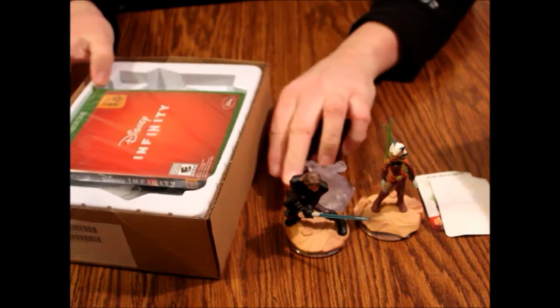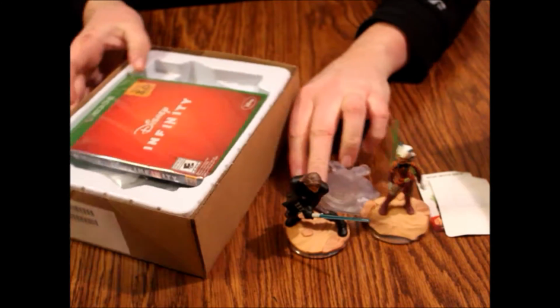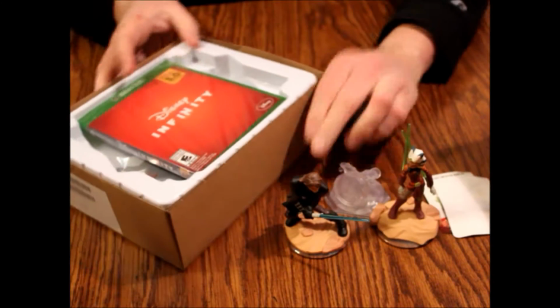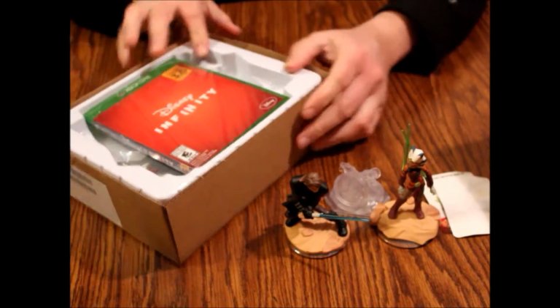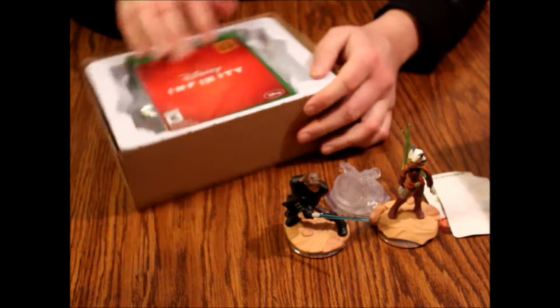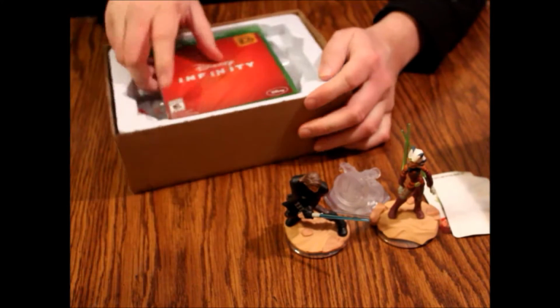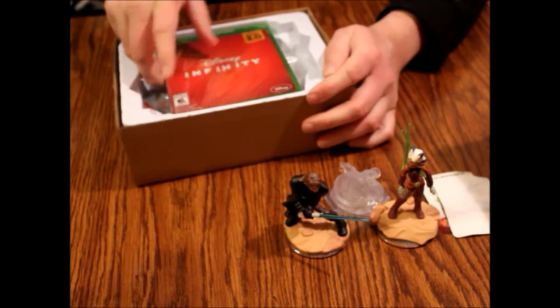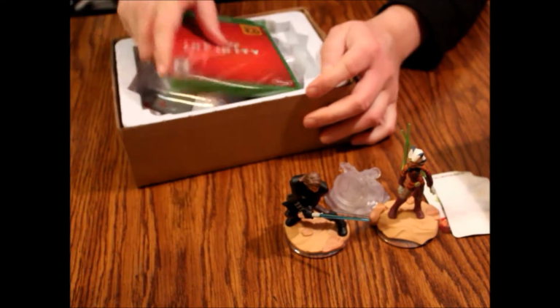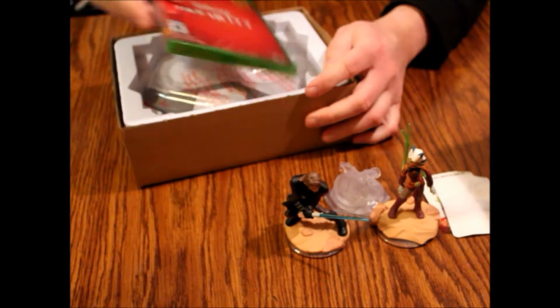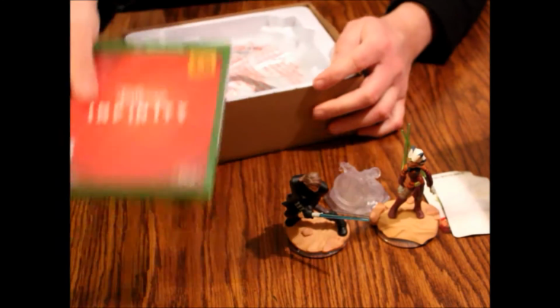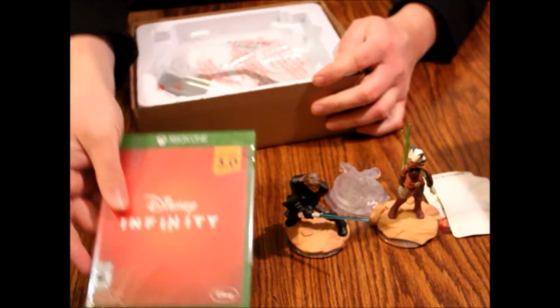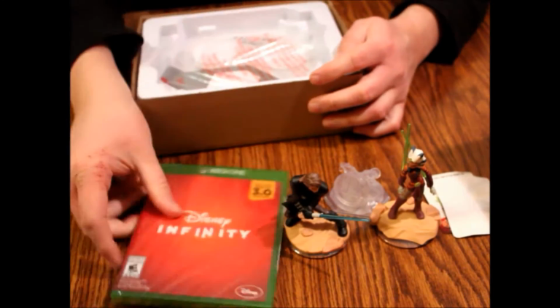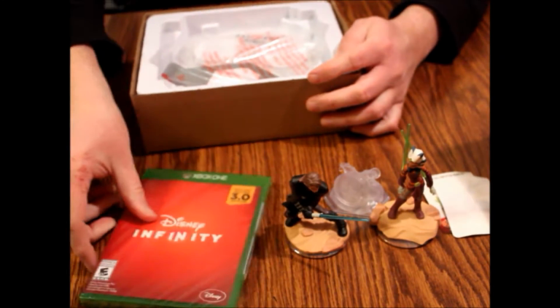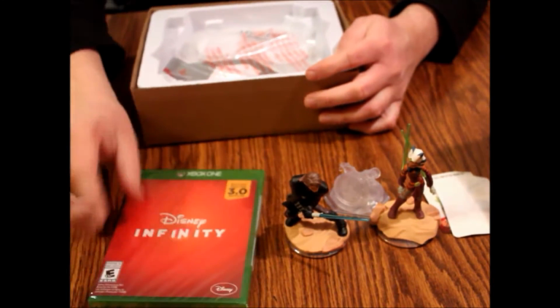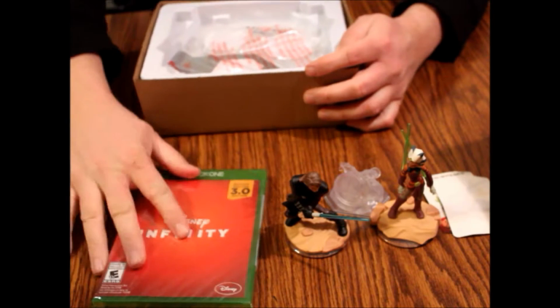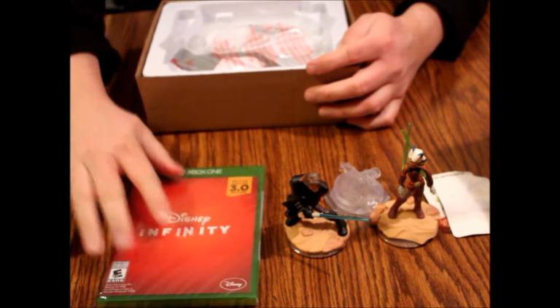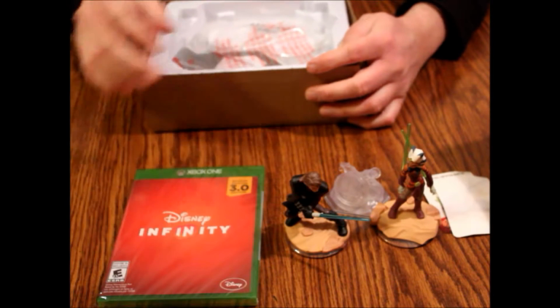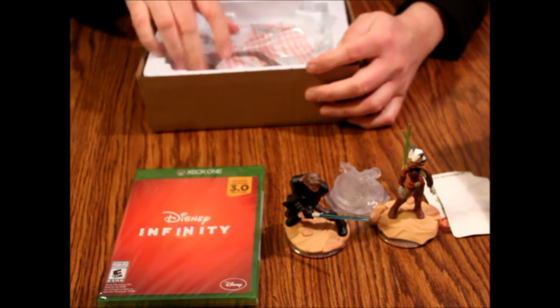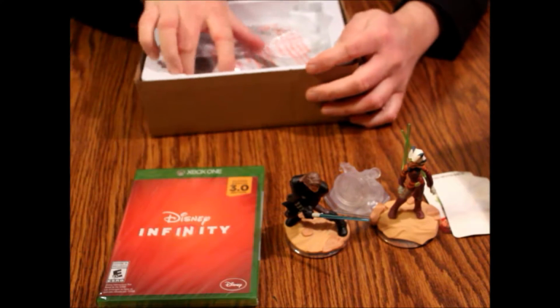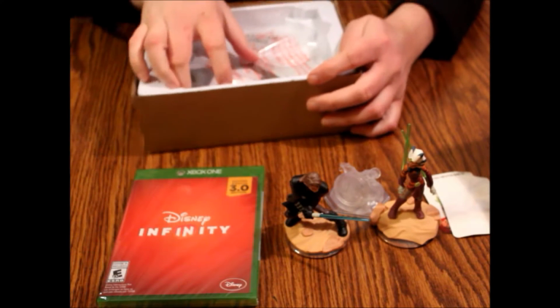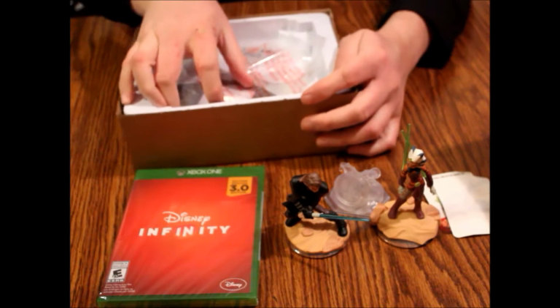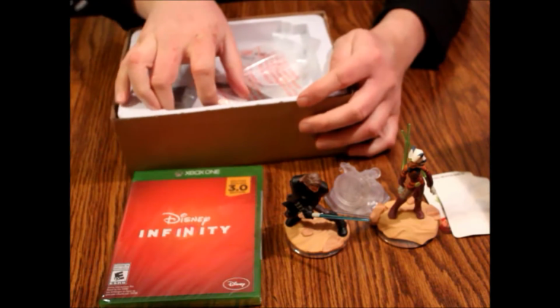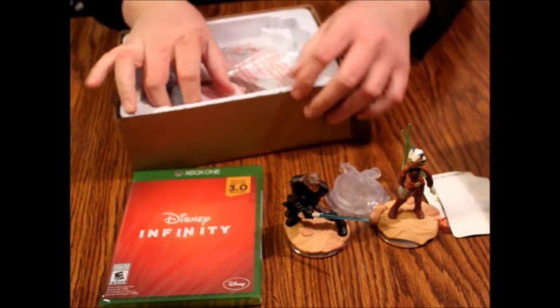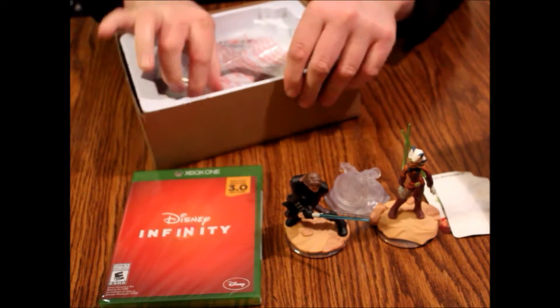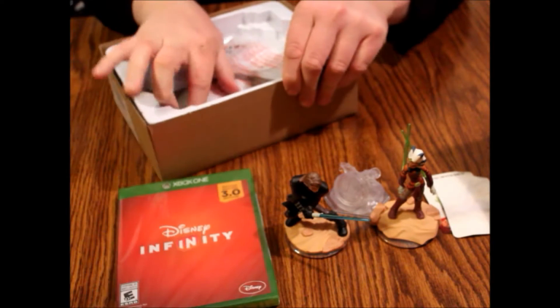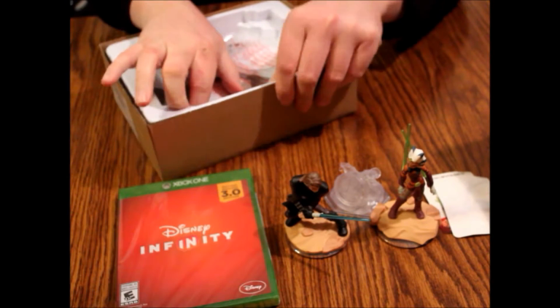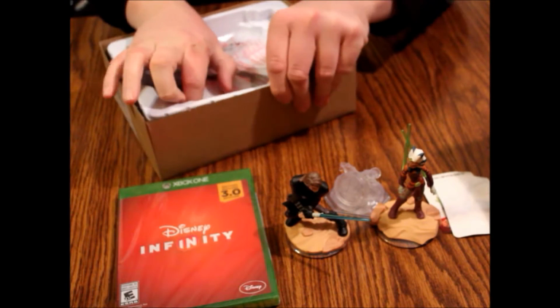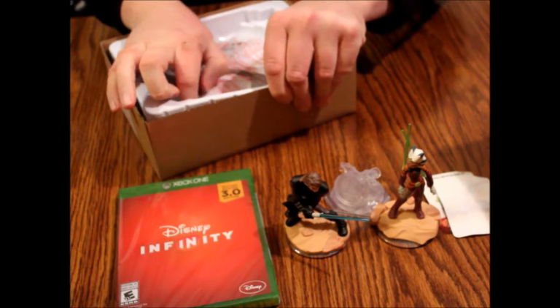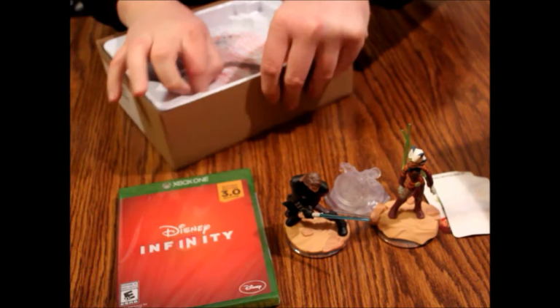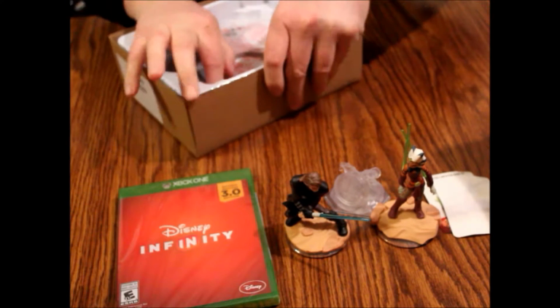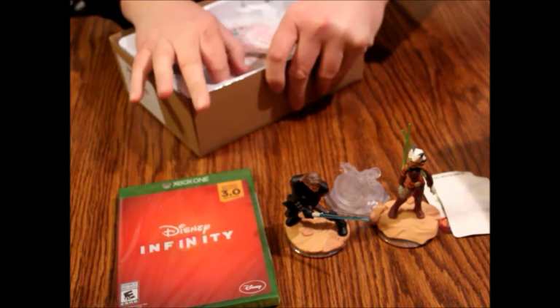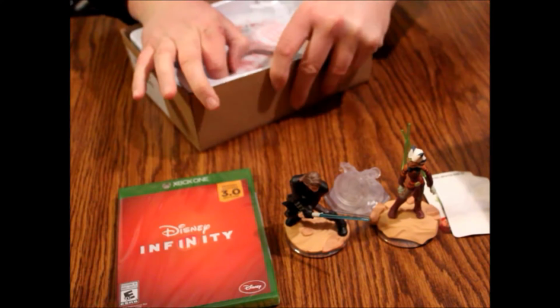And this other piece here — we've got the video game itself. So there's the disc in case, and here we have the platform.